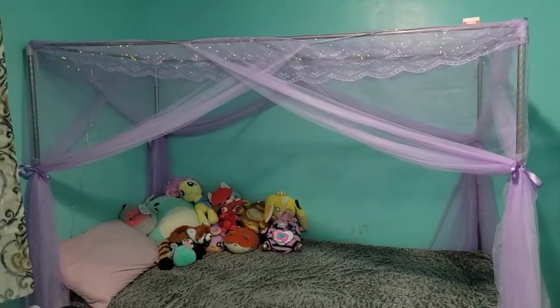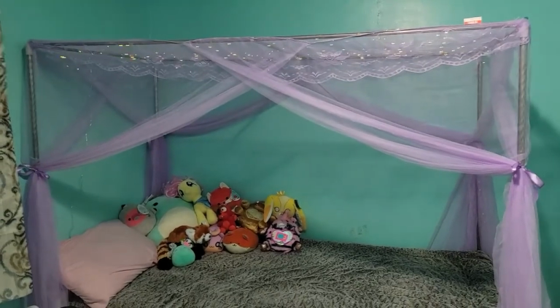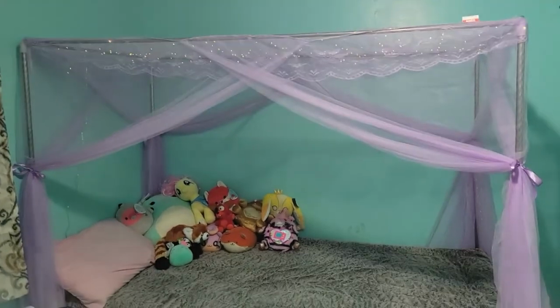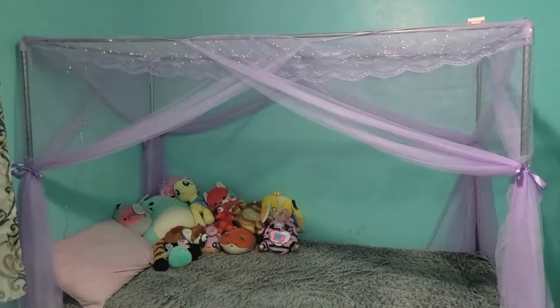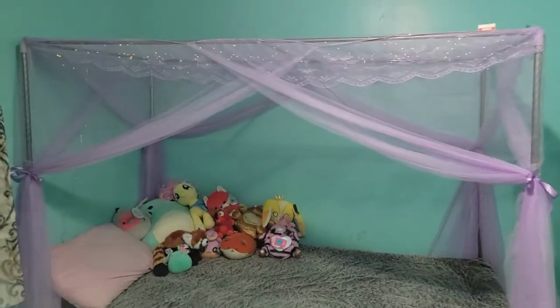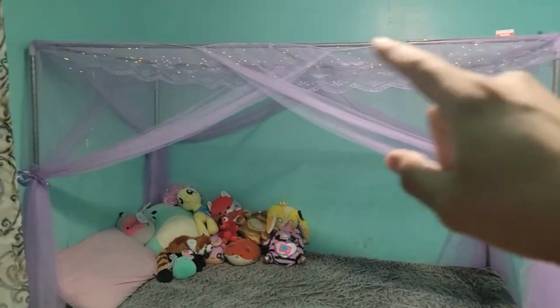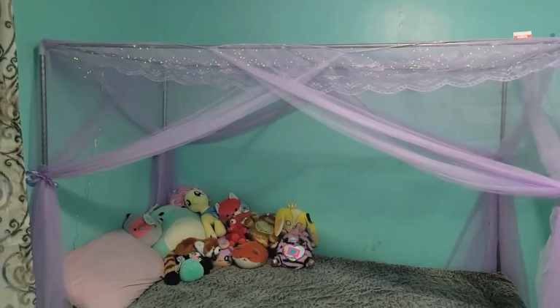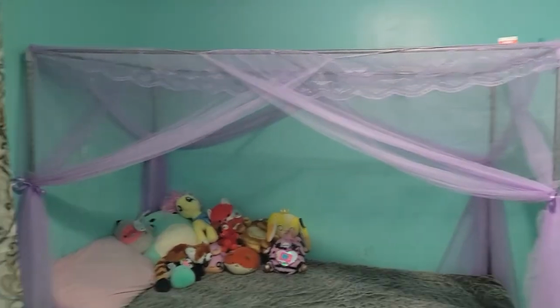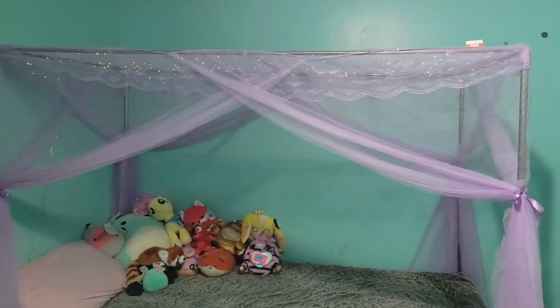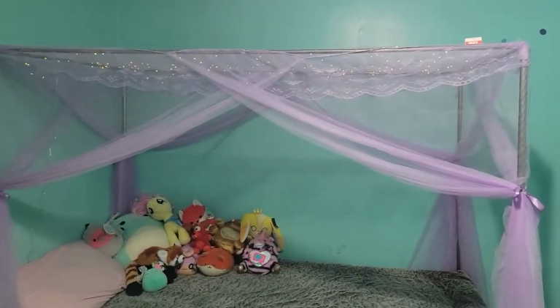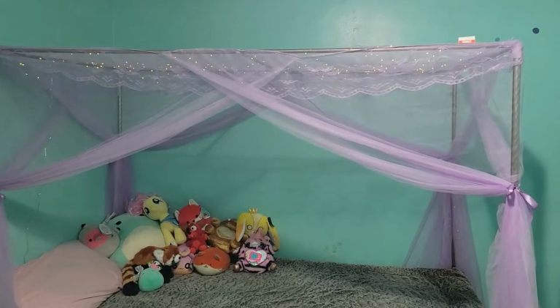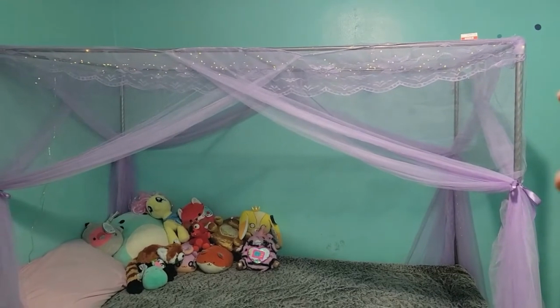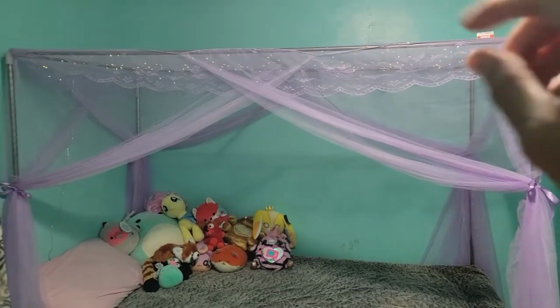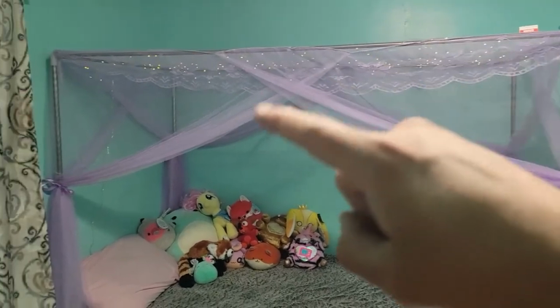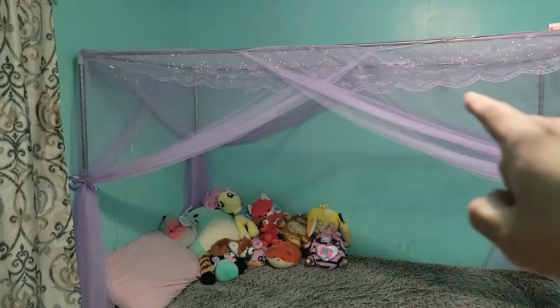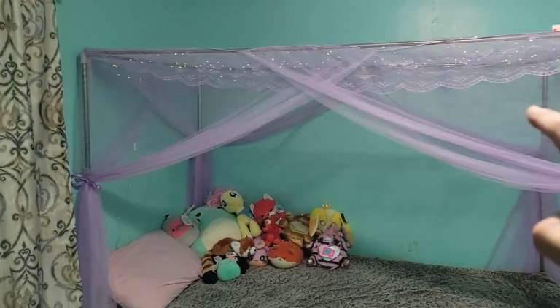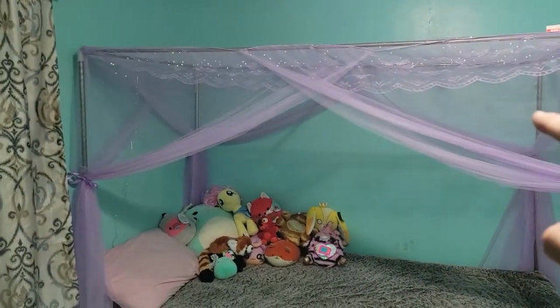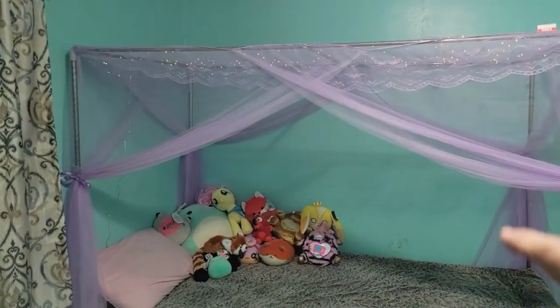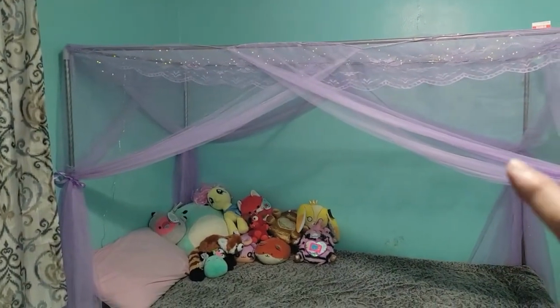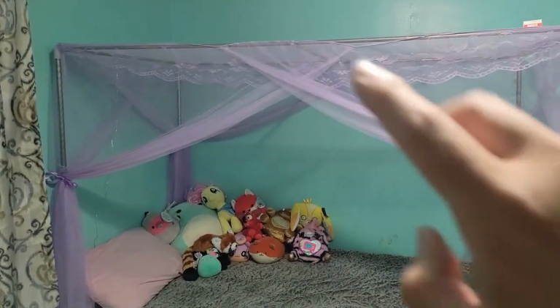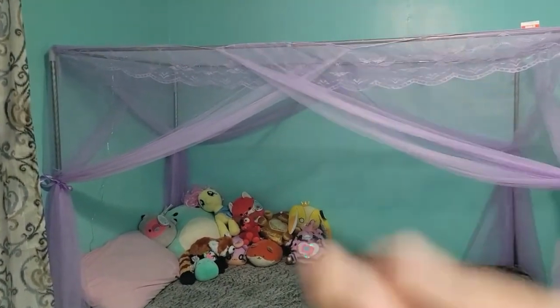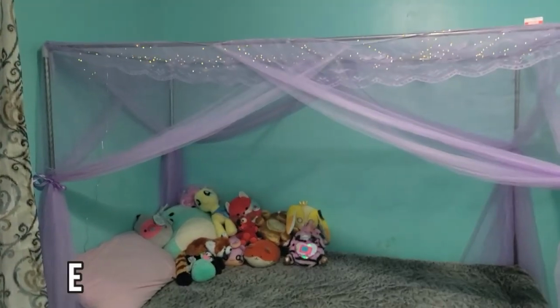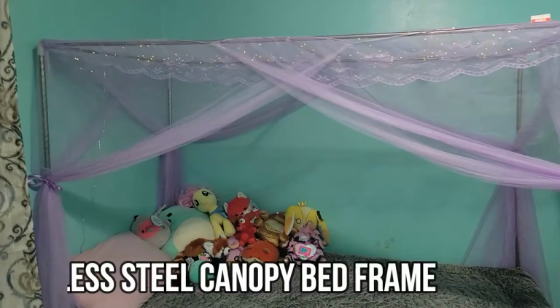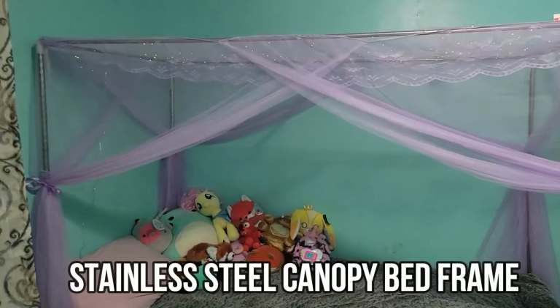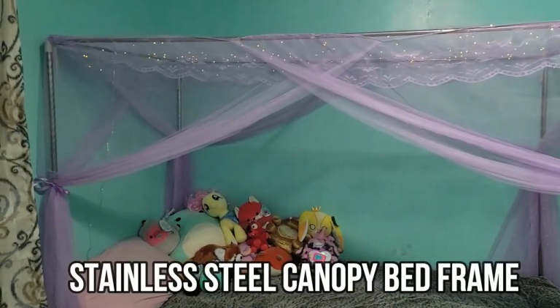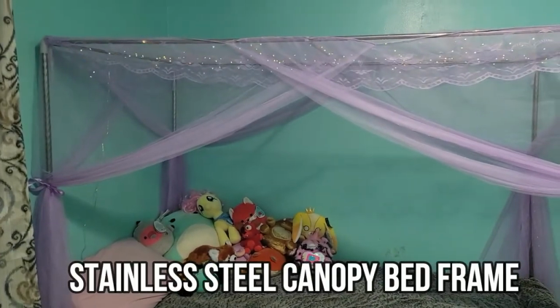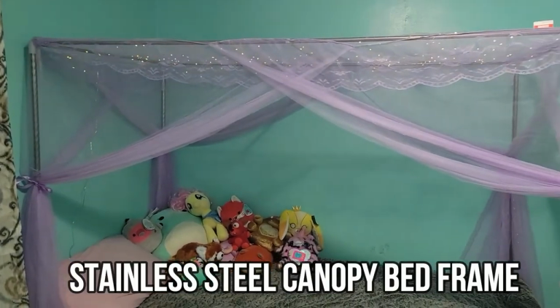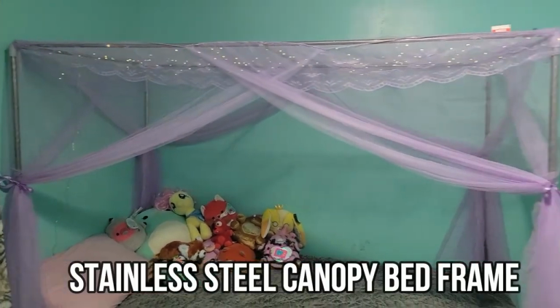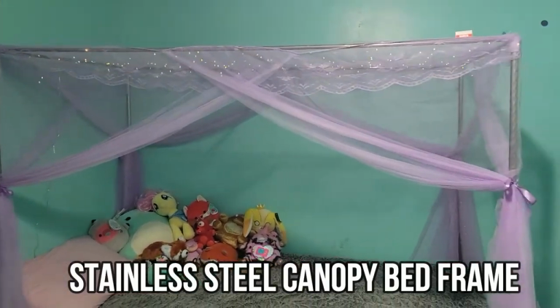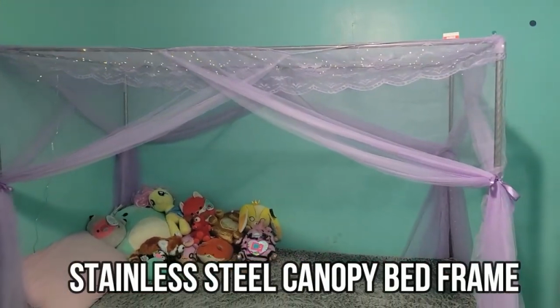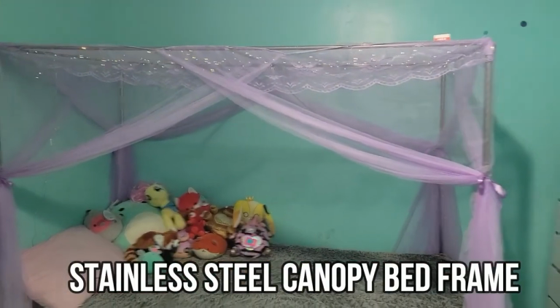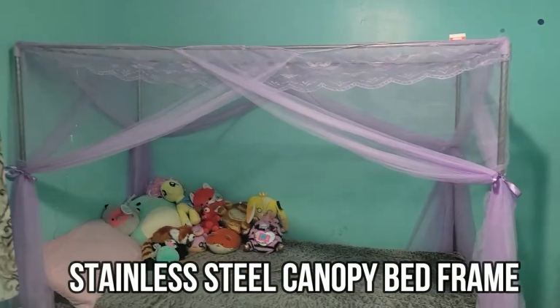So this is the canopy — if you guys can see, we've got a metal framing, we got the curtains on, and we've got some LED lights as well. I hope you guys enjoyed the video.